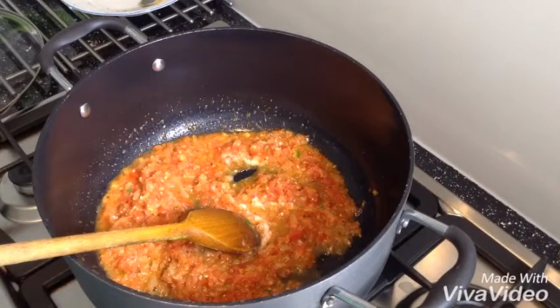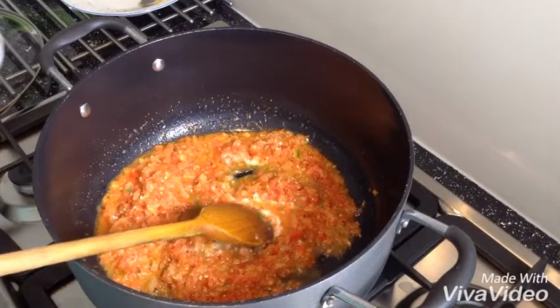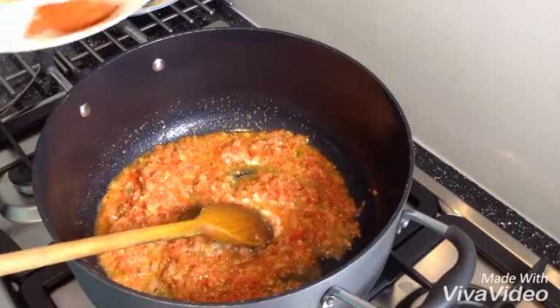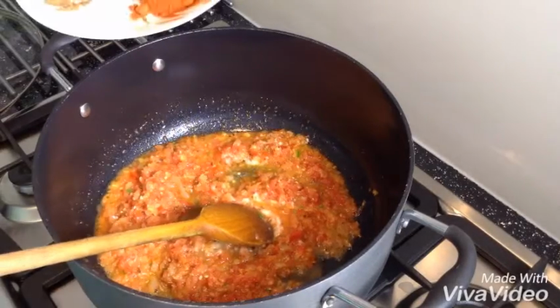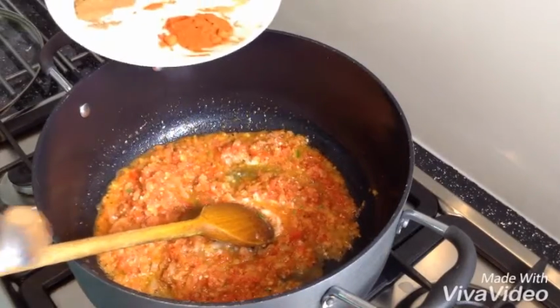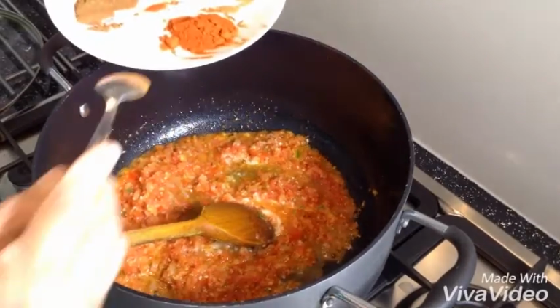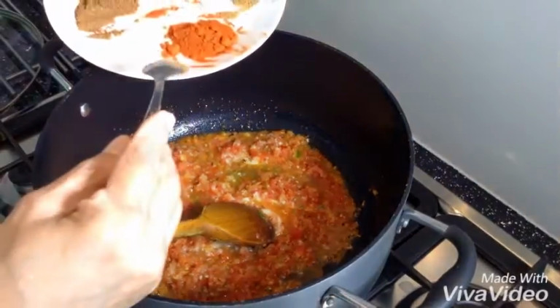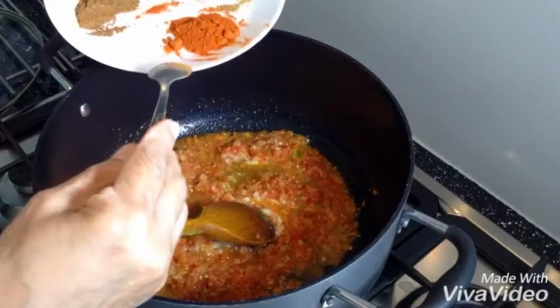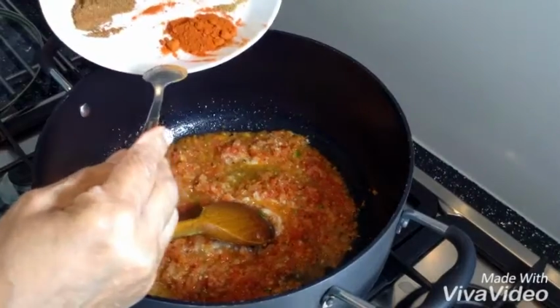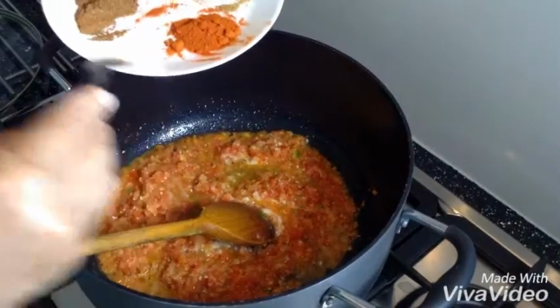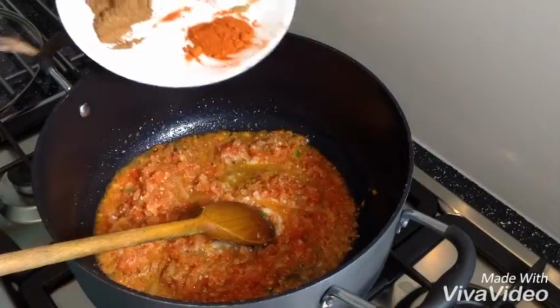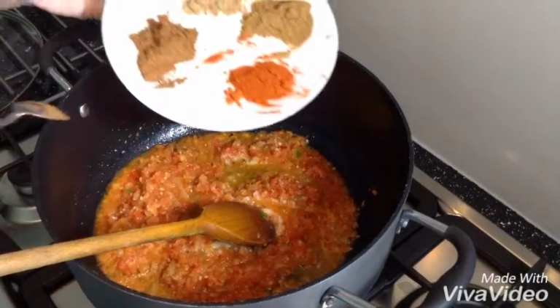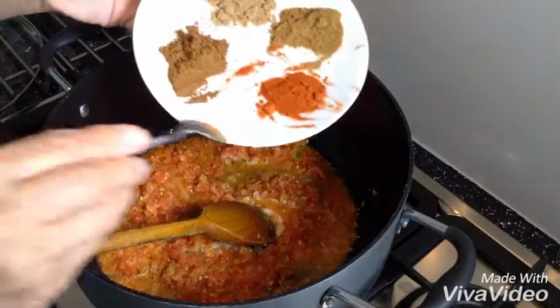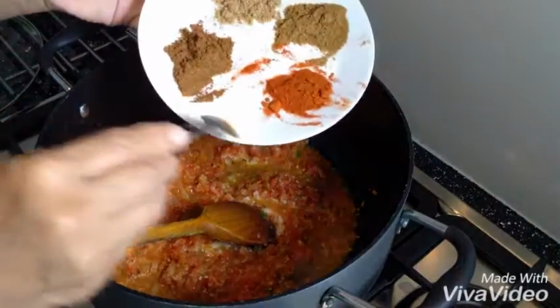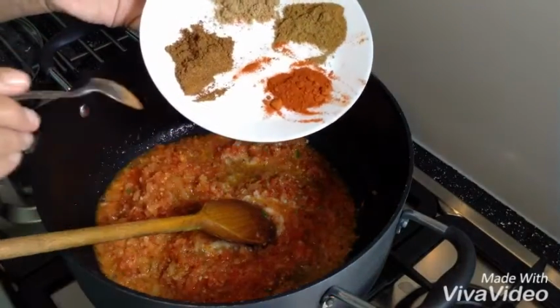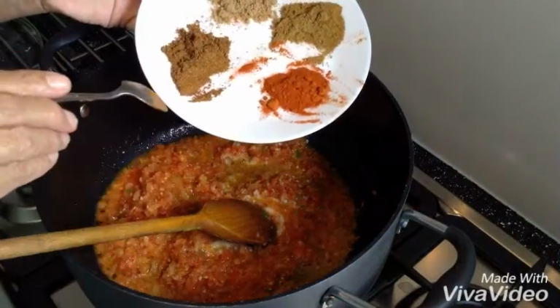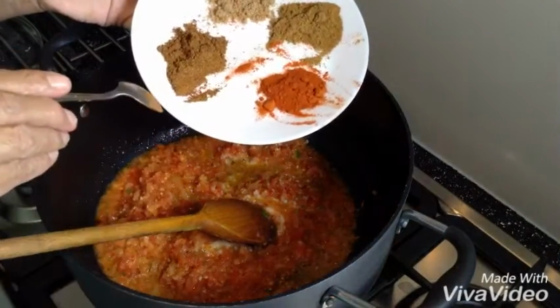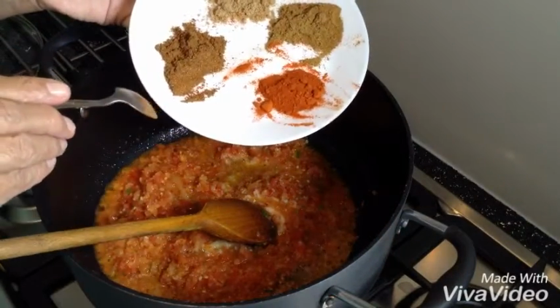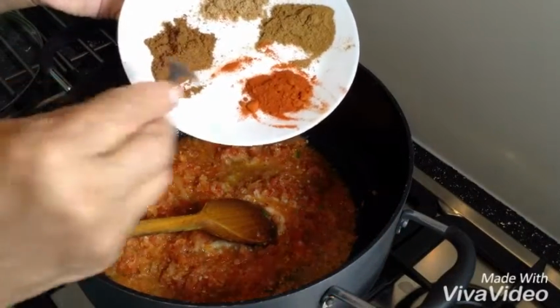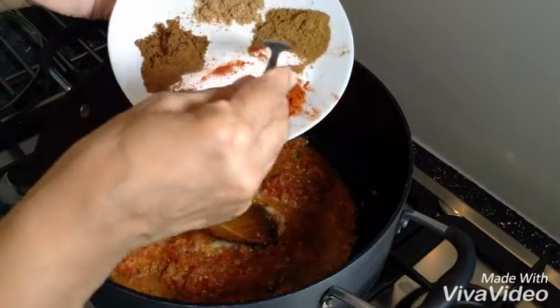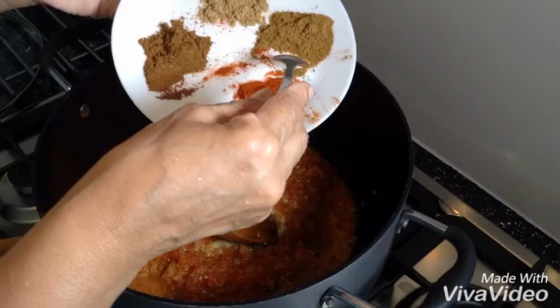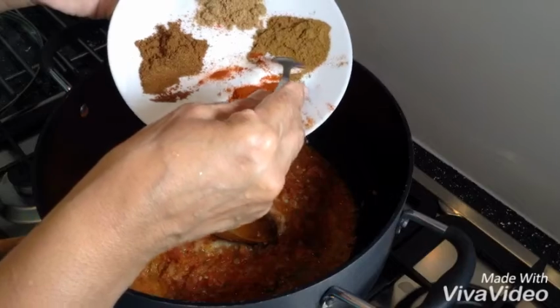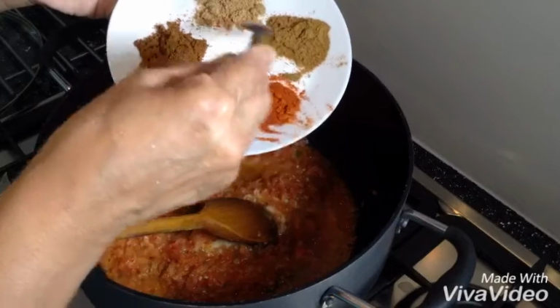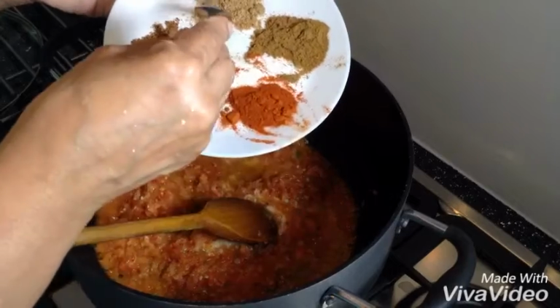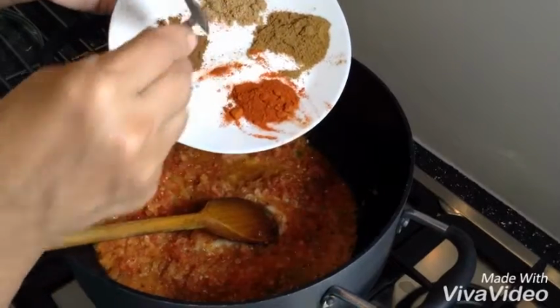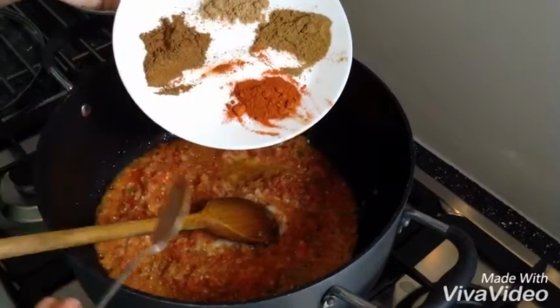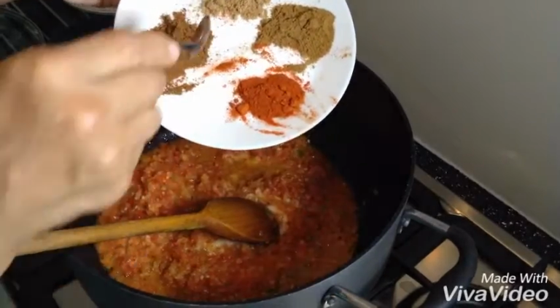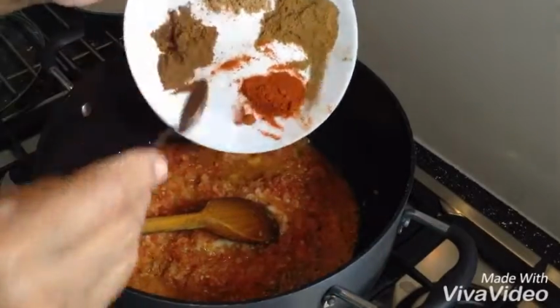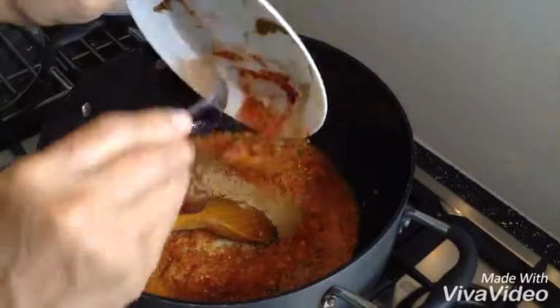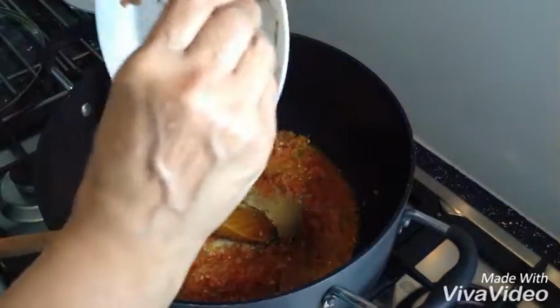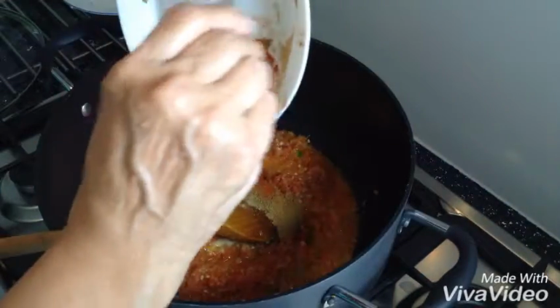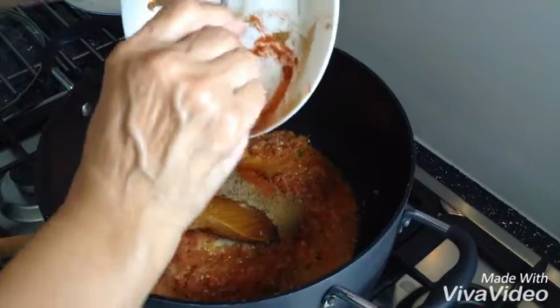Now I've got my spices here. Paprika 1 teaspoon, paprika 1 teaspoon, green masala 1 teaspoon, coriander powder 1 teaspoon, and cumin powder 1 teaspoon — that all goes in.